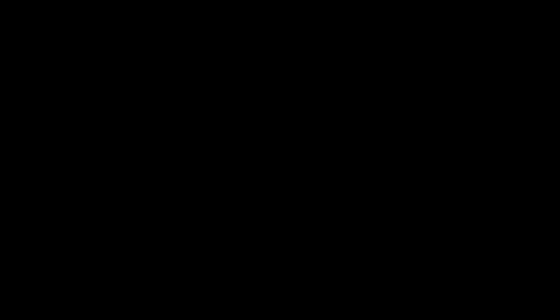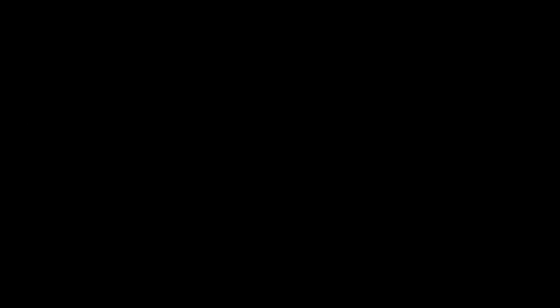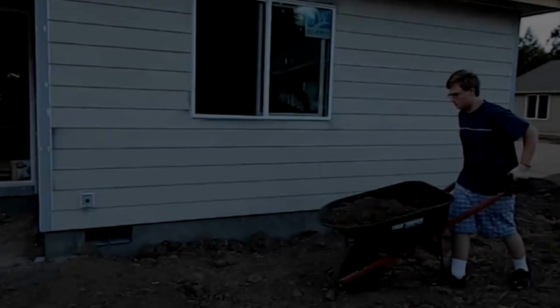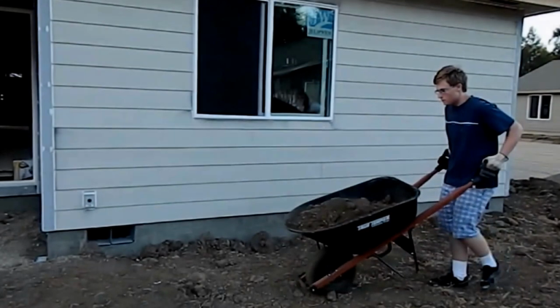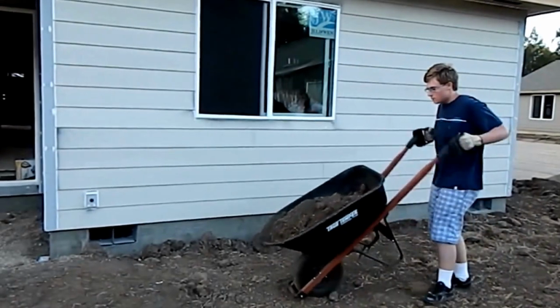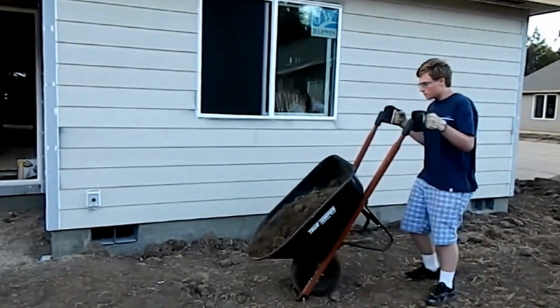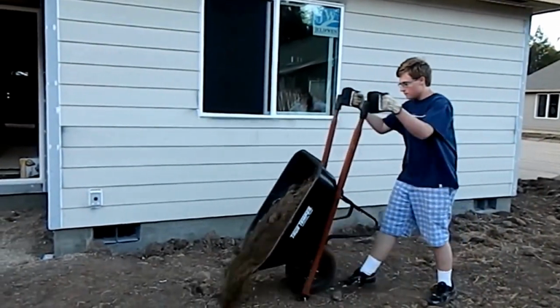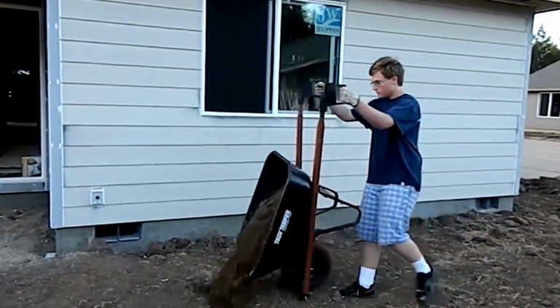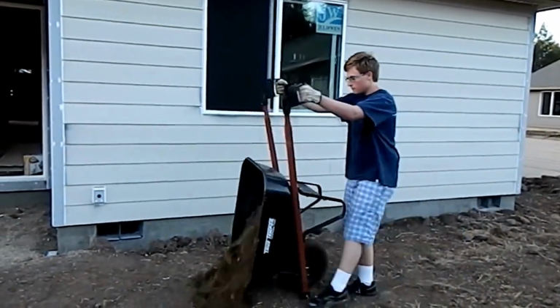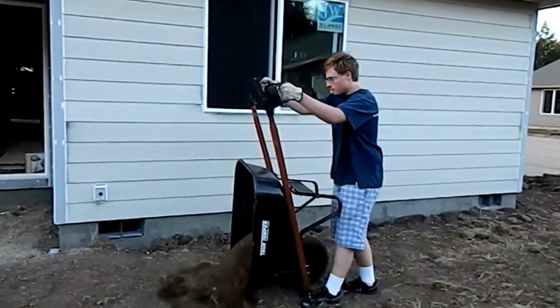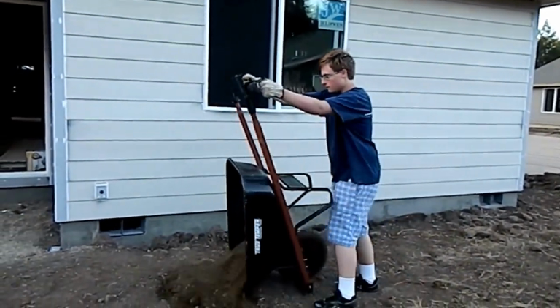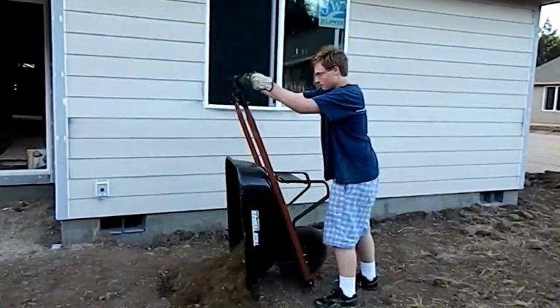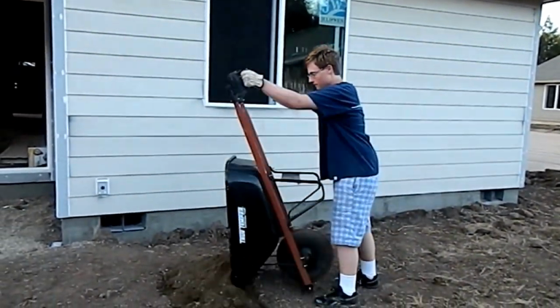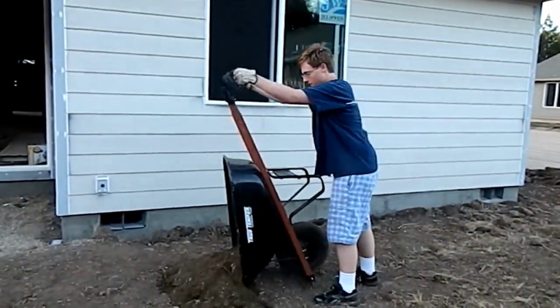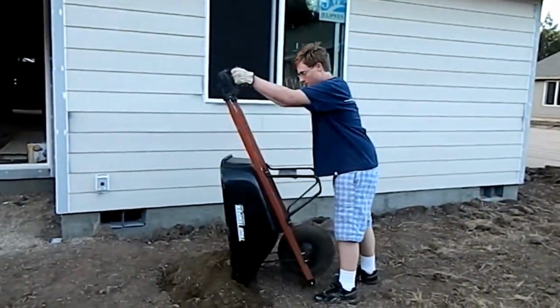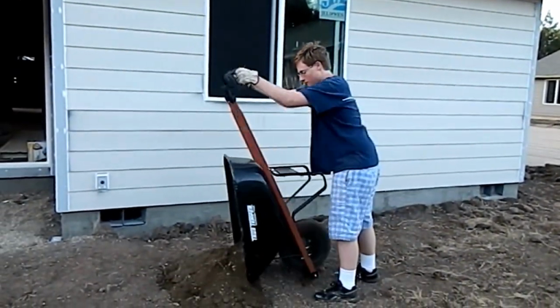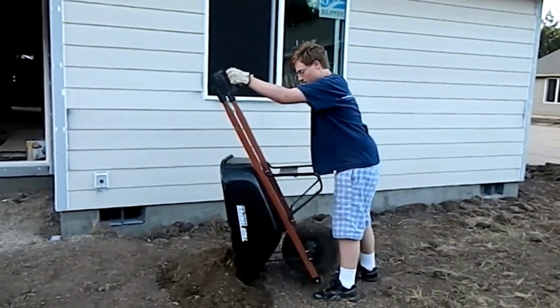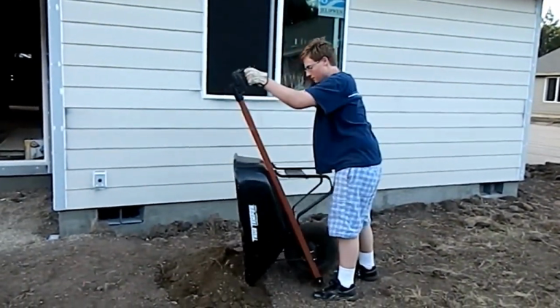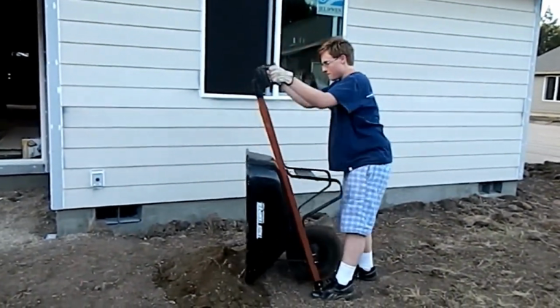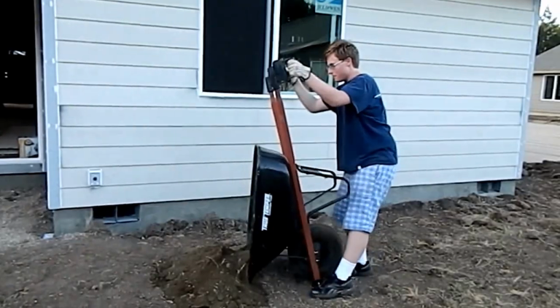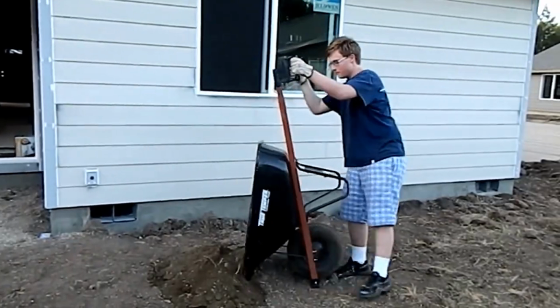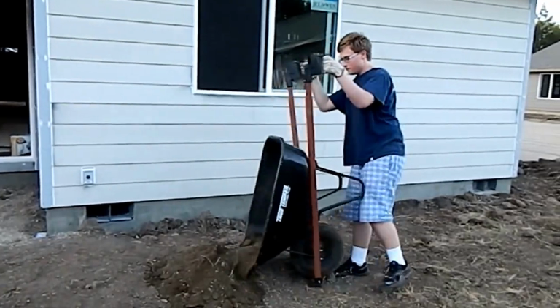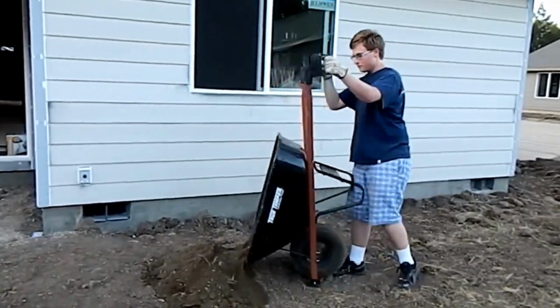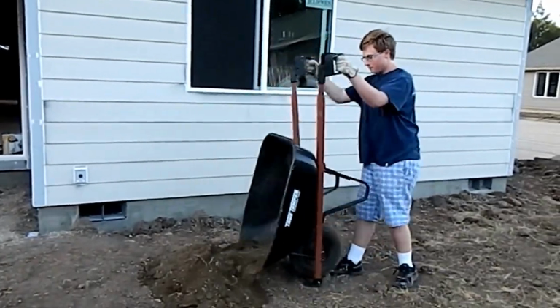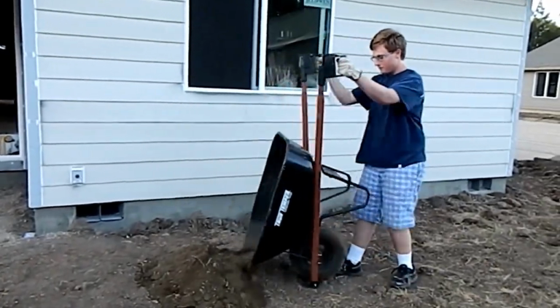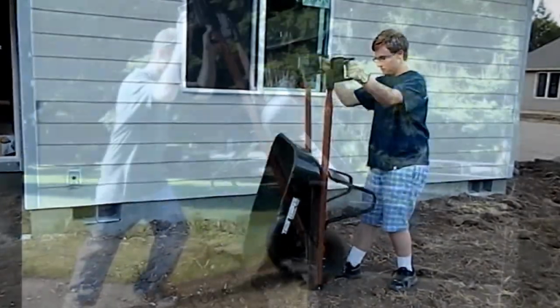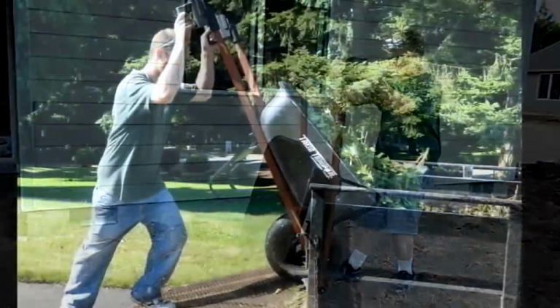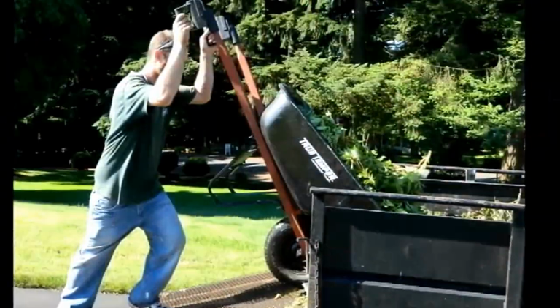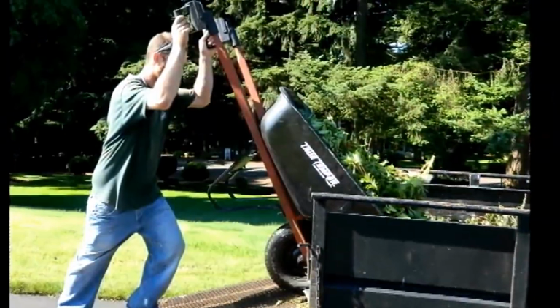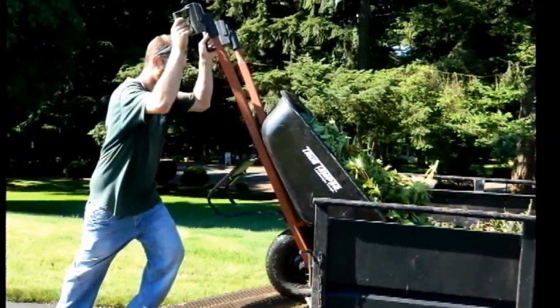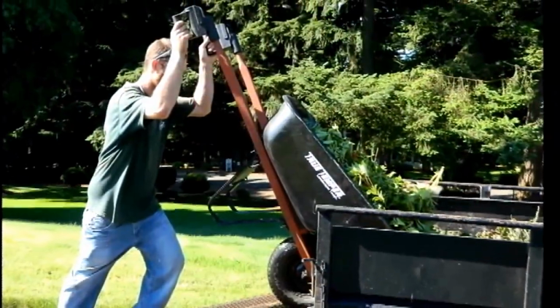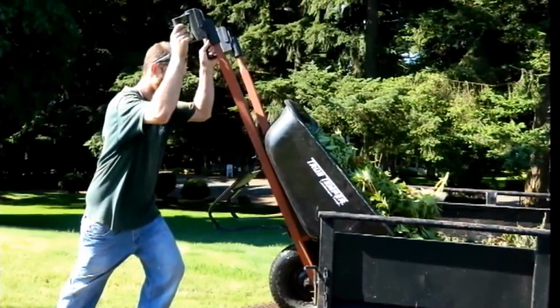The Simply Dump It pivoting handles install easily on your wheelbarrow for years of use around the house, caring for livestock, and by contractors of all trades.